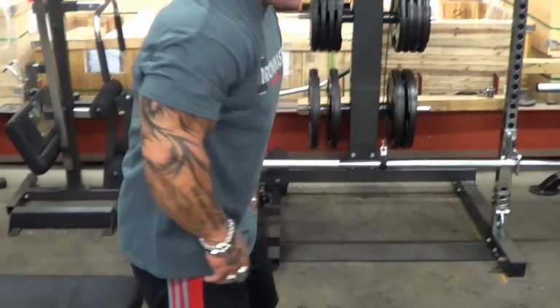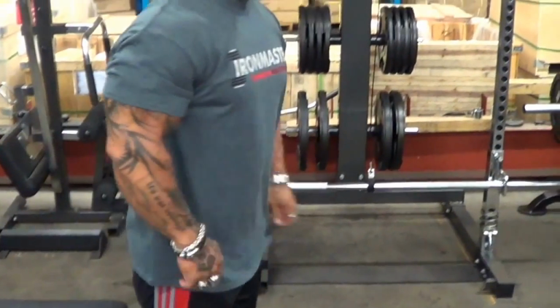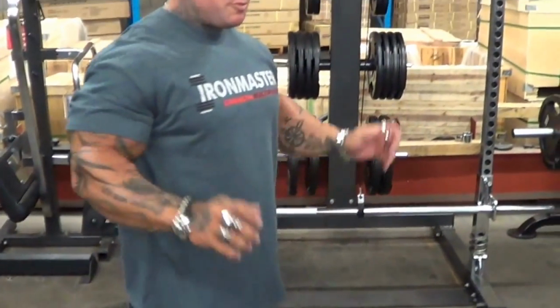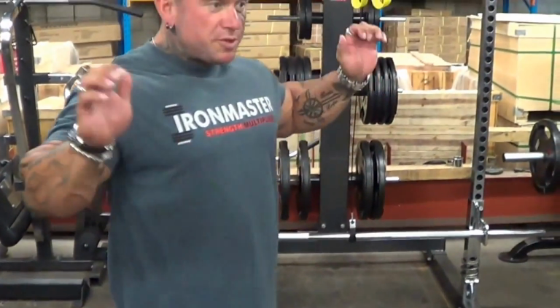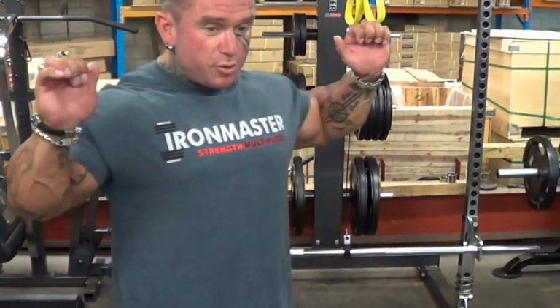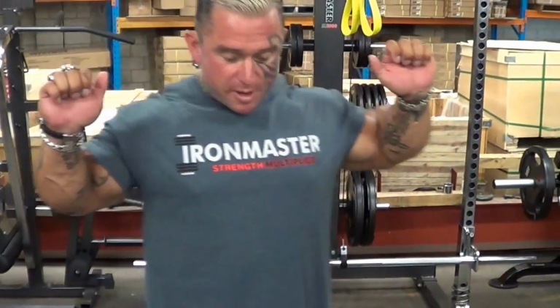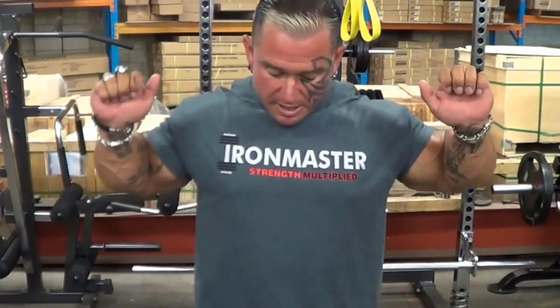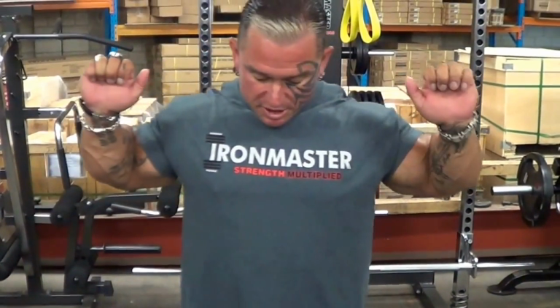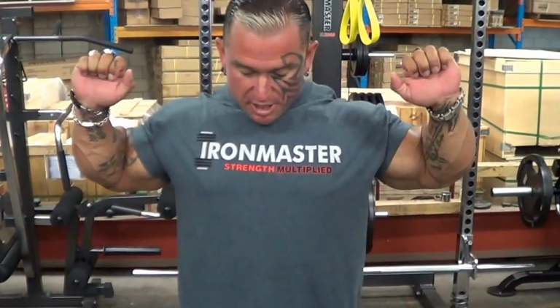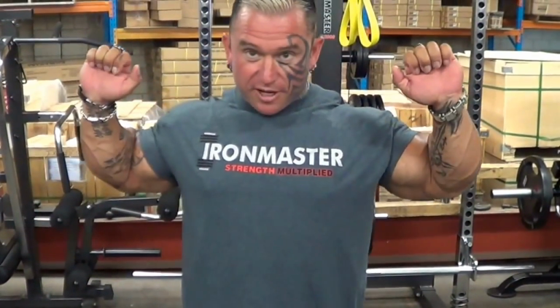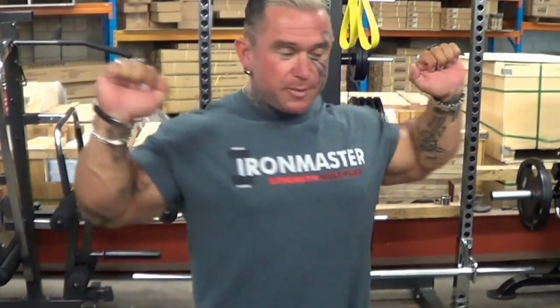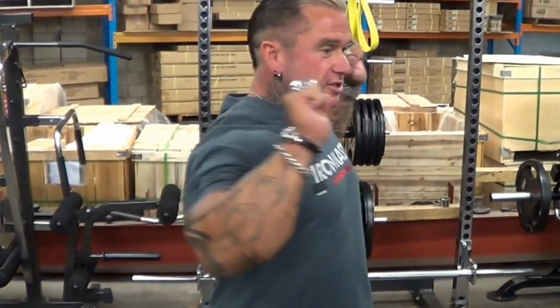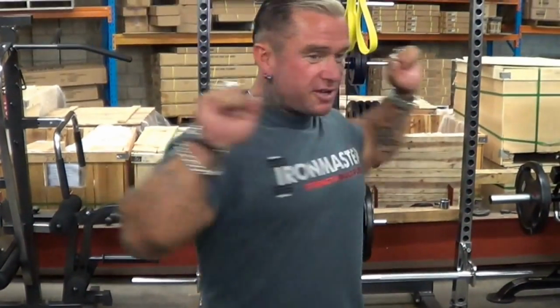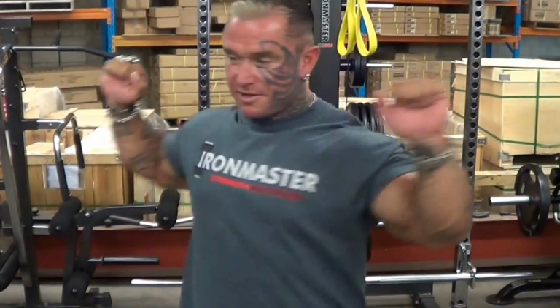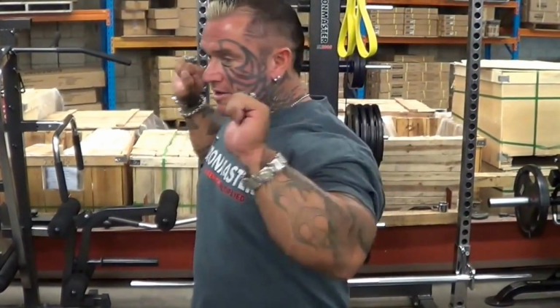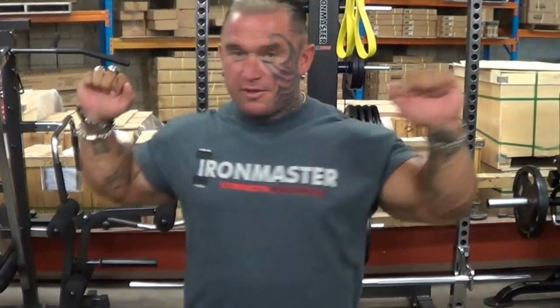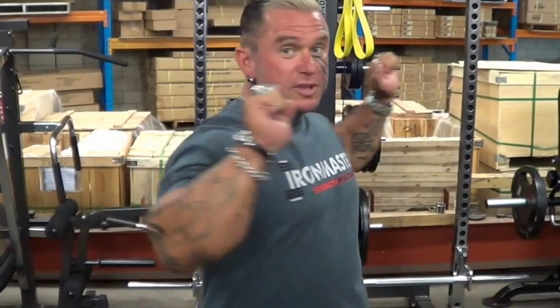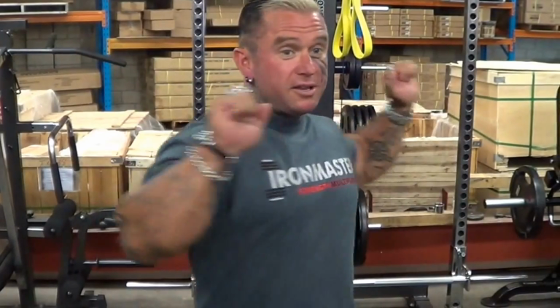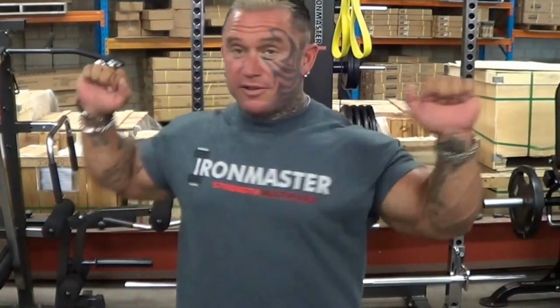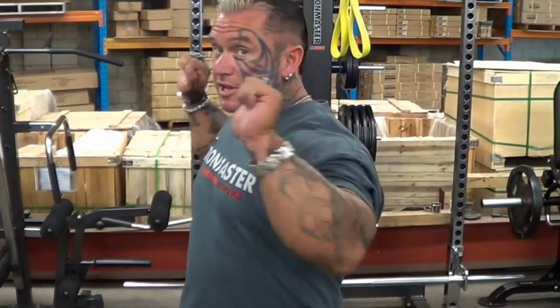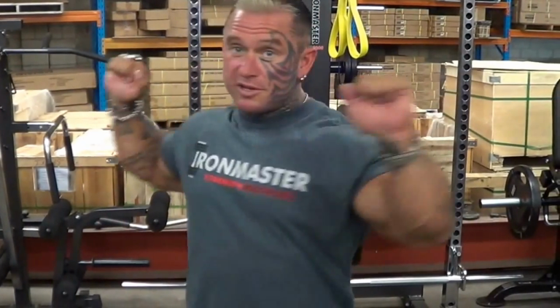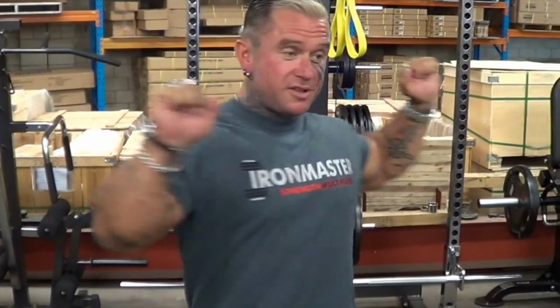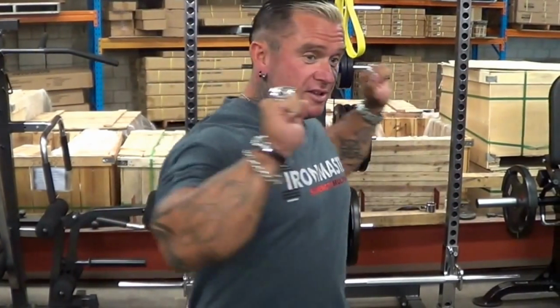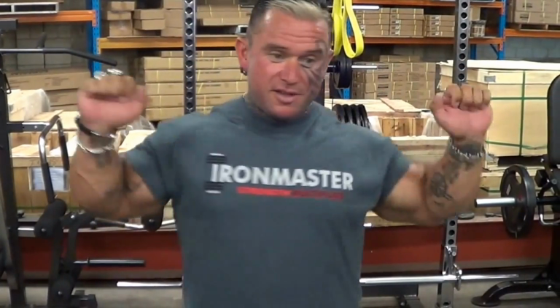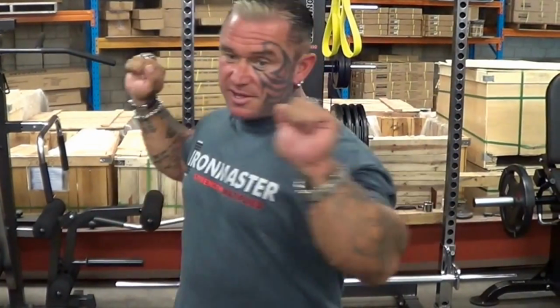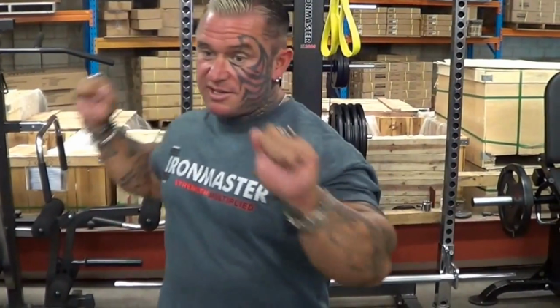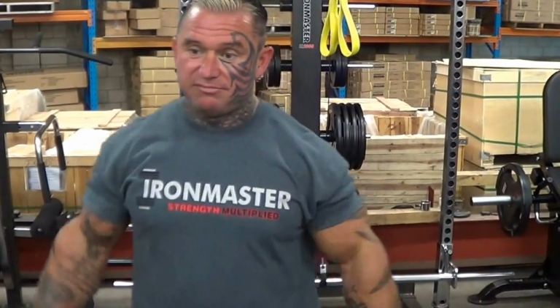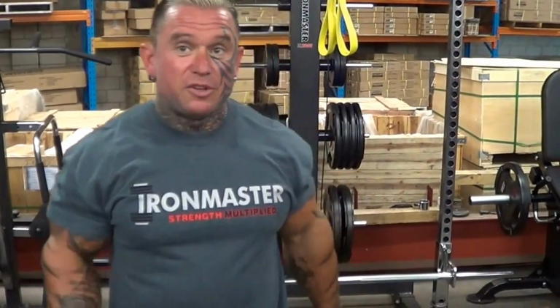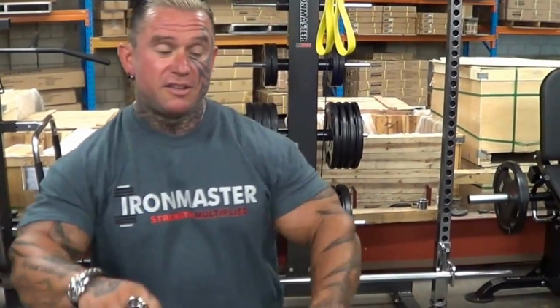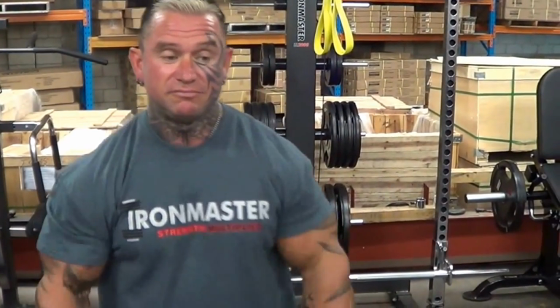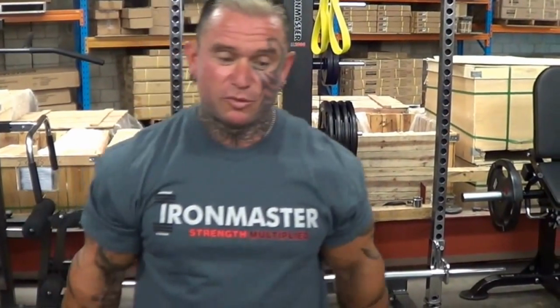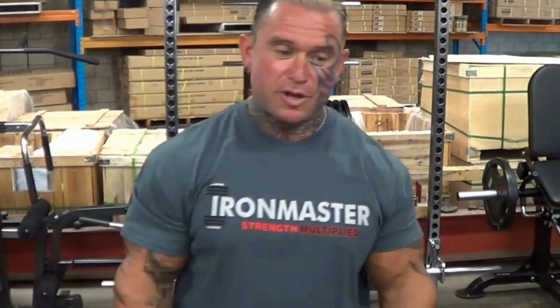Then I get a broomstick, put it on my back, and stand there for like 10 minutes just doing twists. That's it — every day, when I do abs.